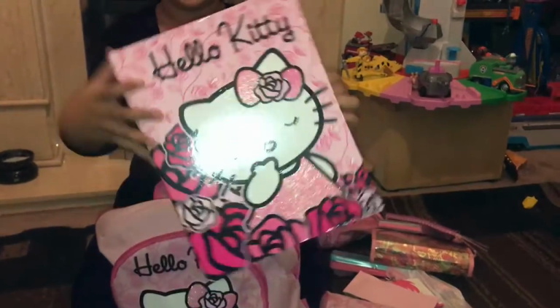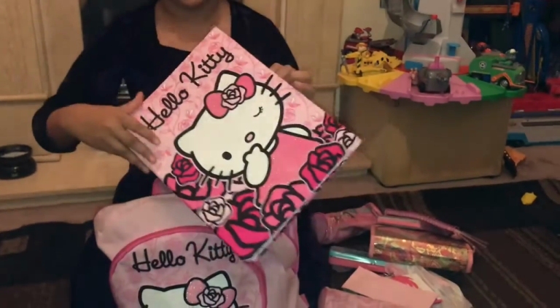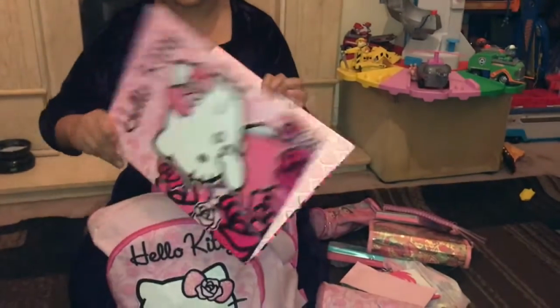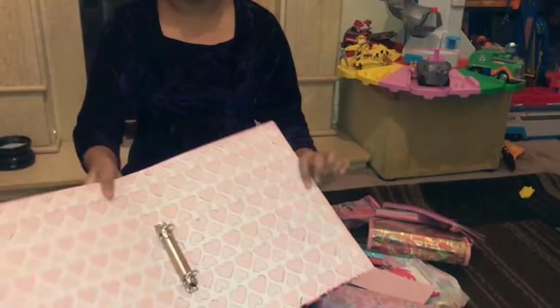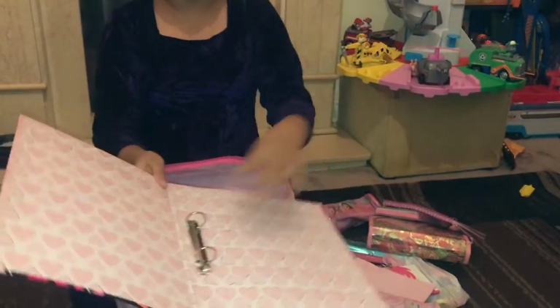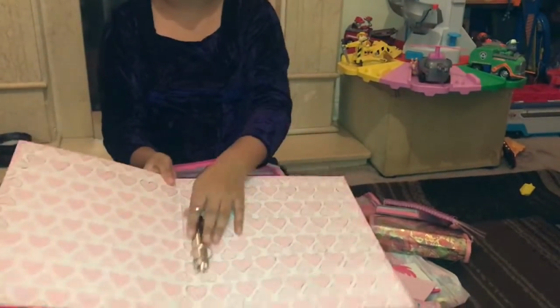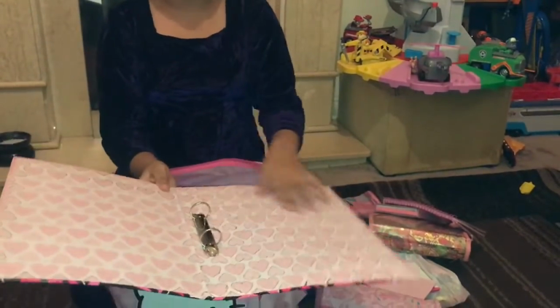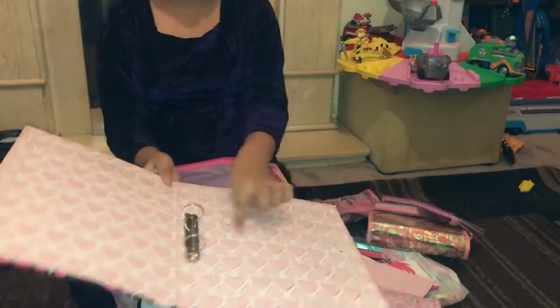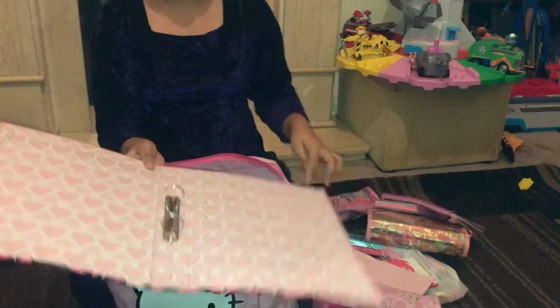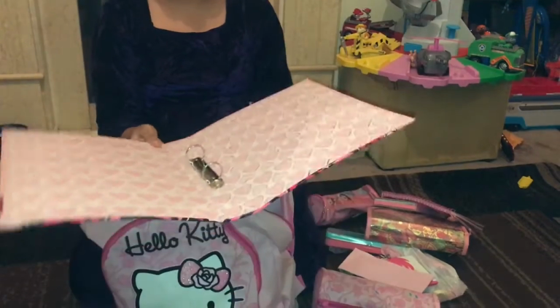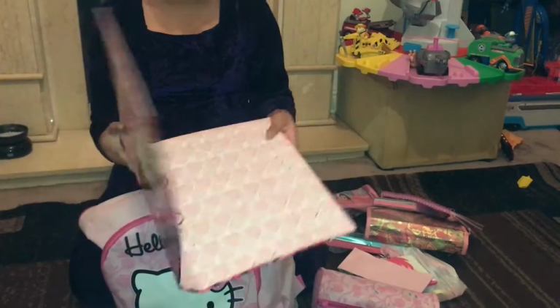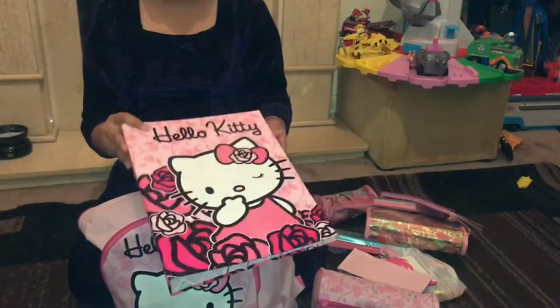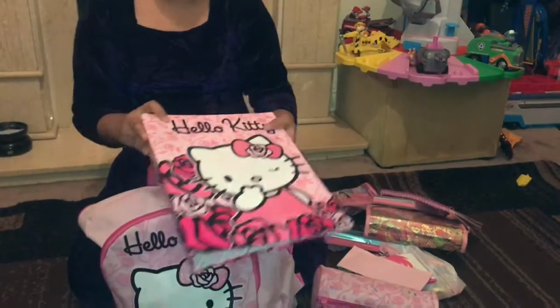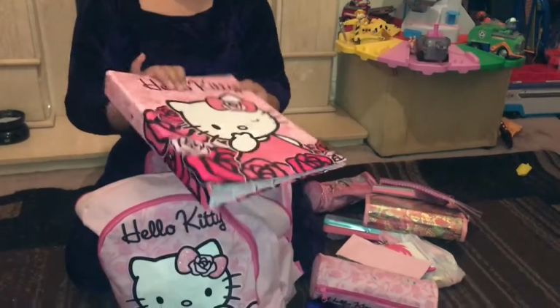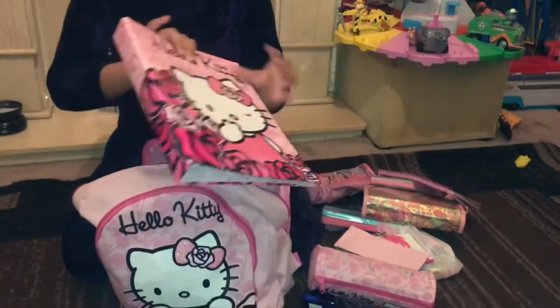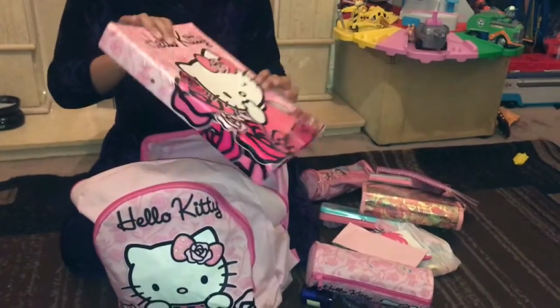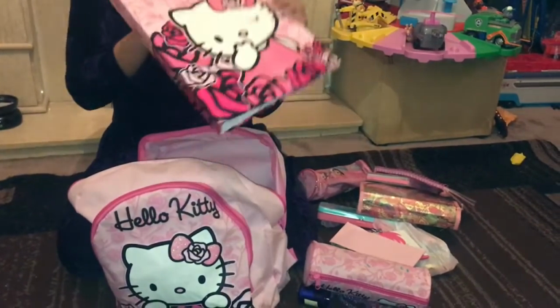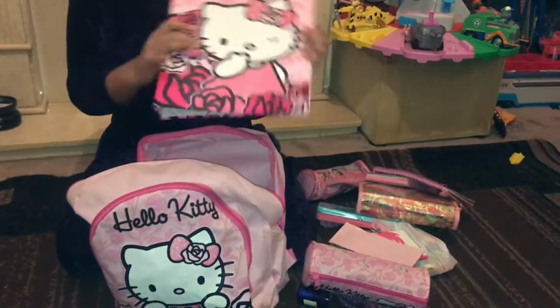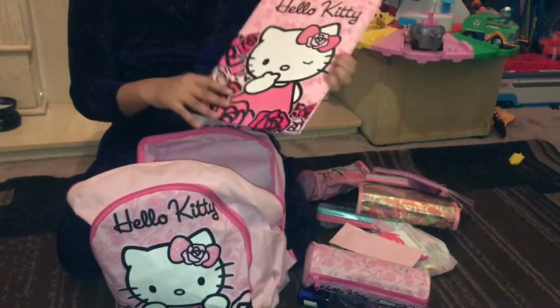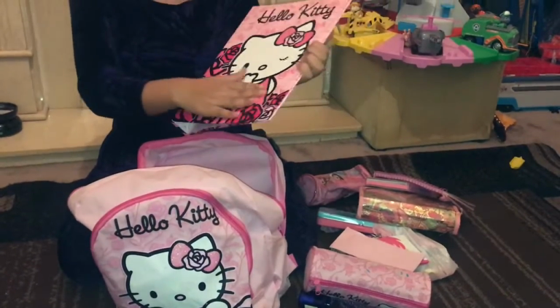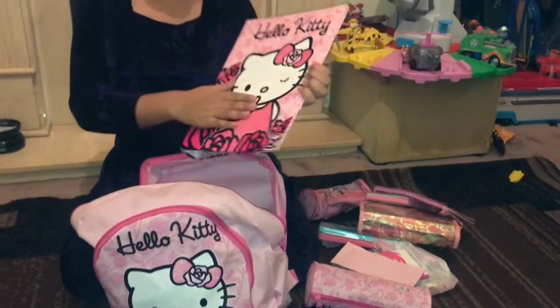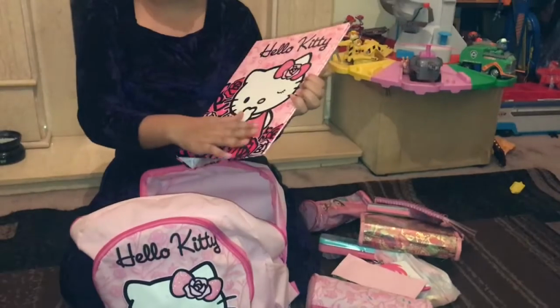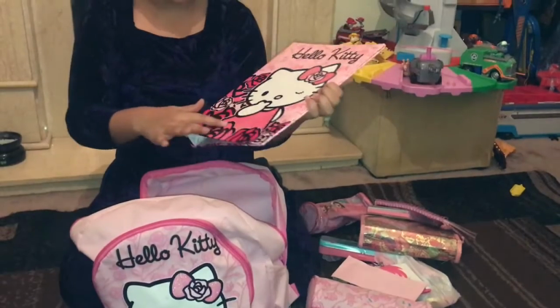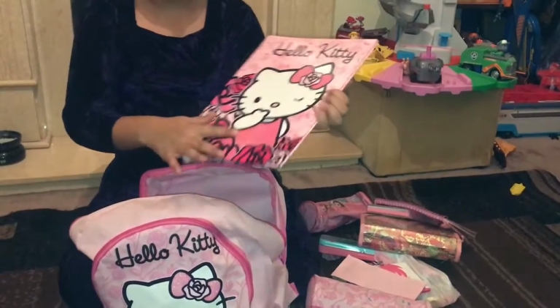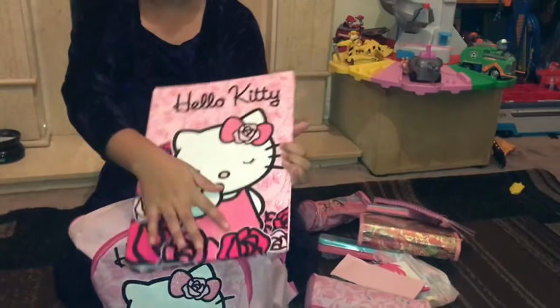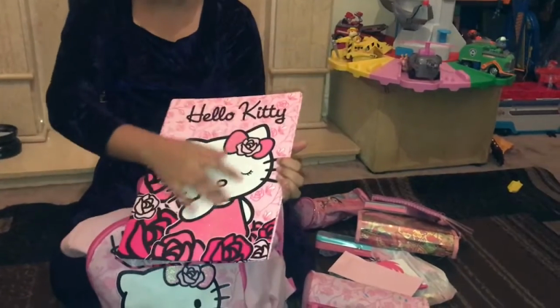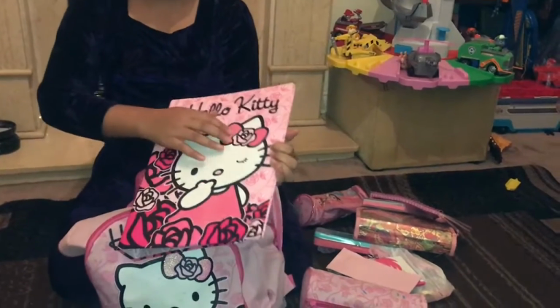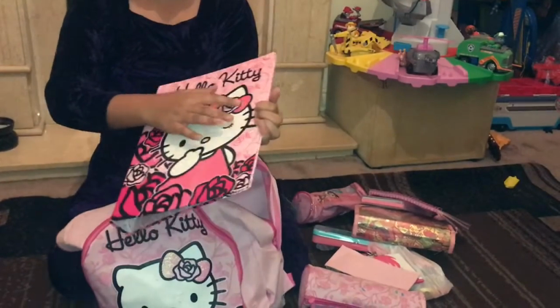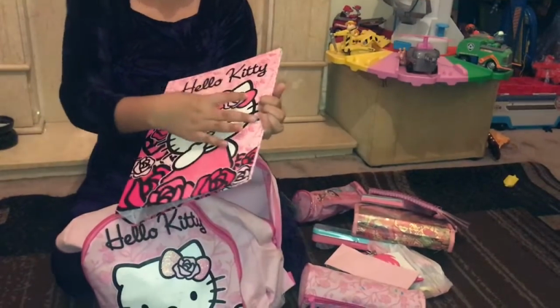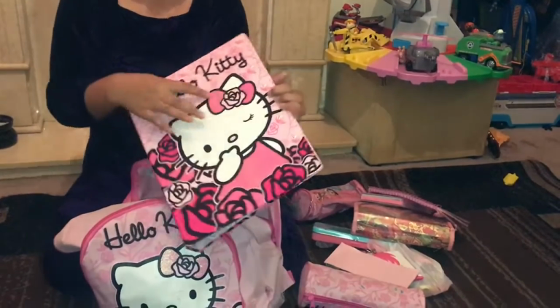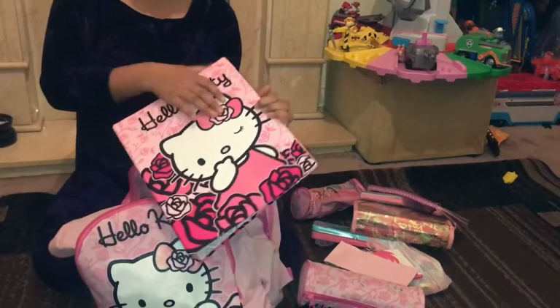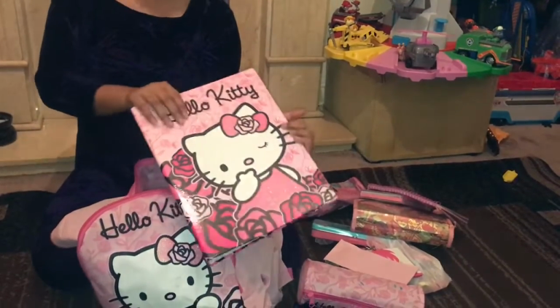Lastly in this big part I have a Hello Kitty binder, which is a two-ring binder. I just outlined the hearts just for fun, and it's glittery on Hello Kitty's dress.